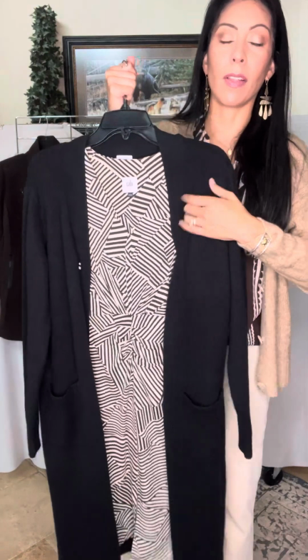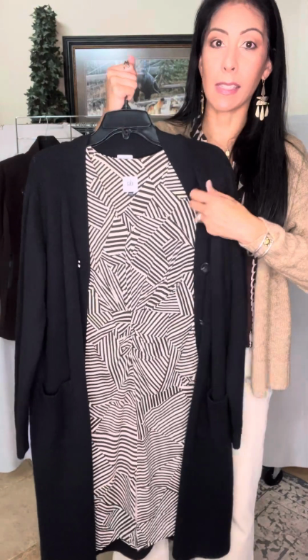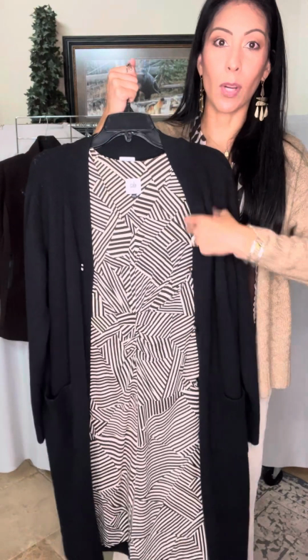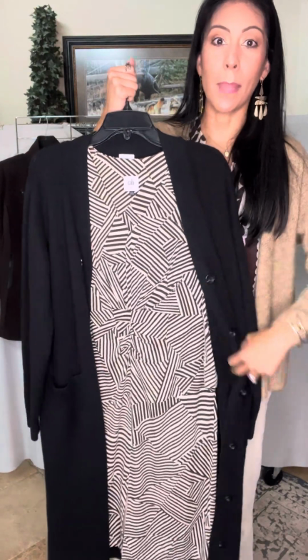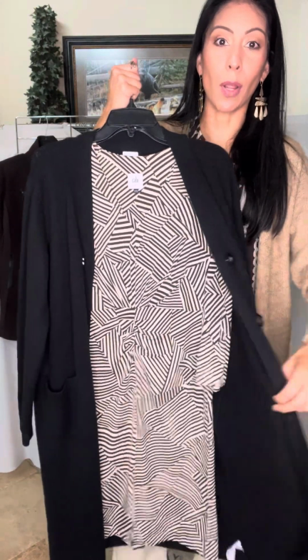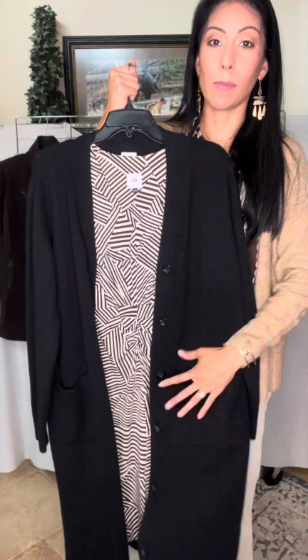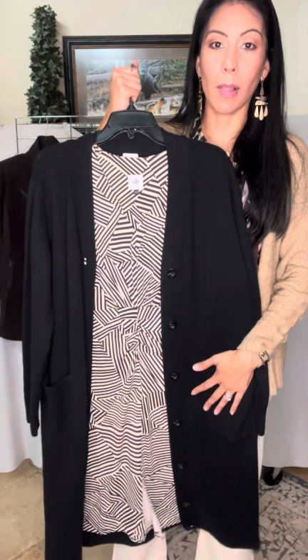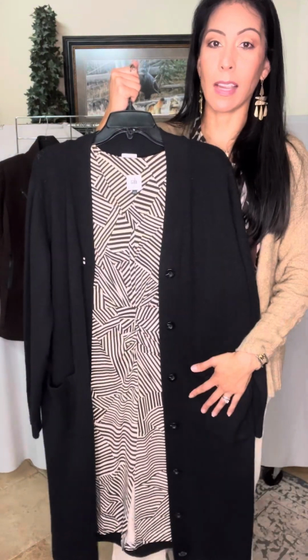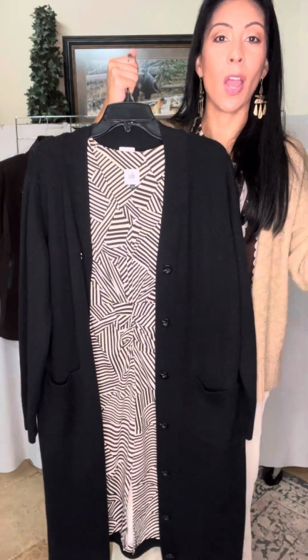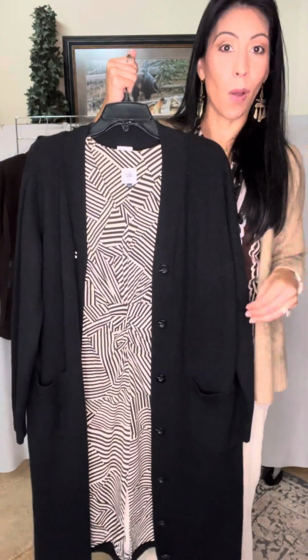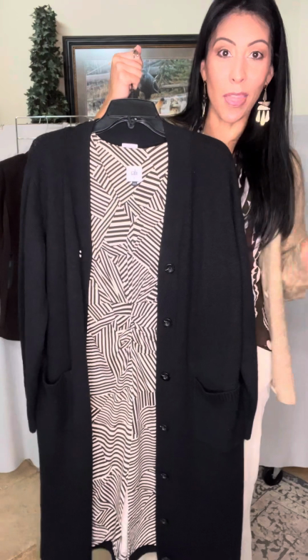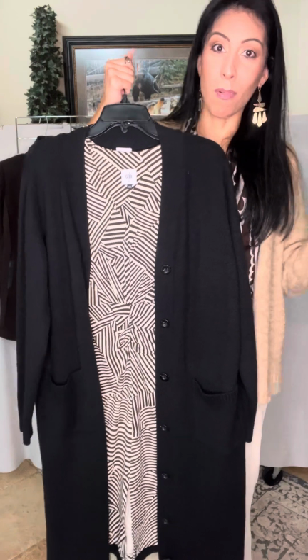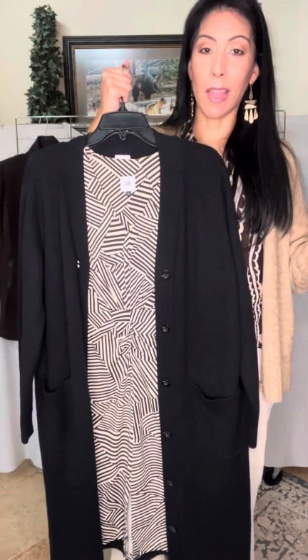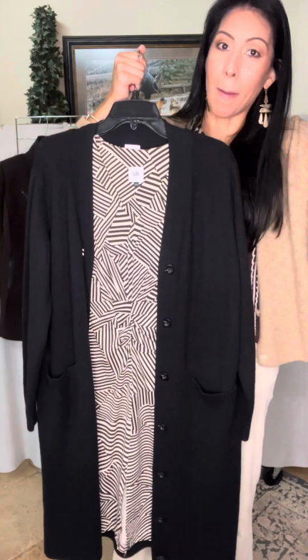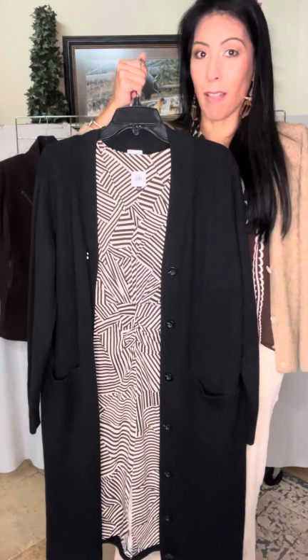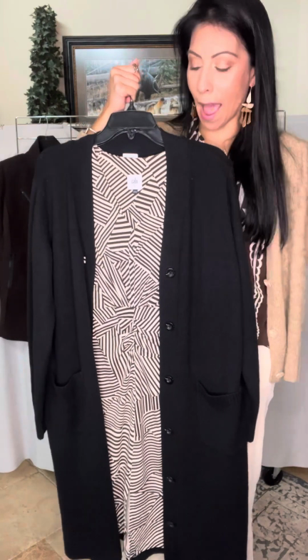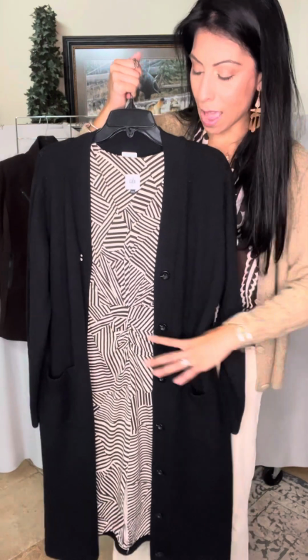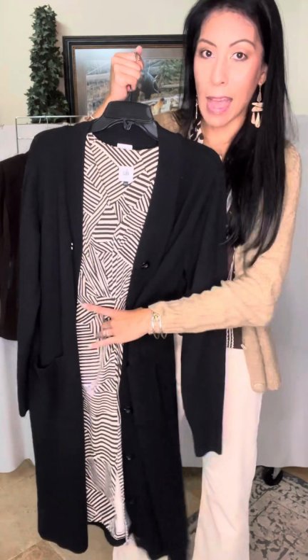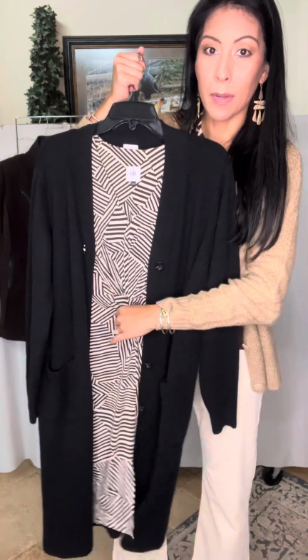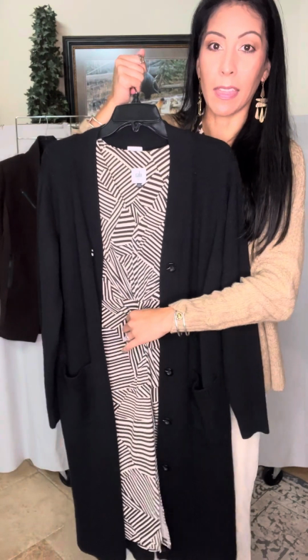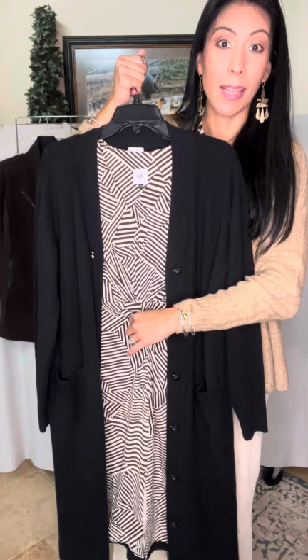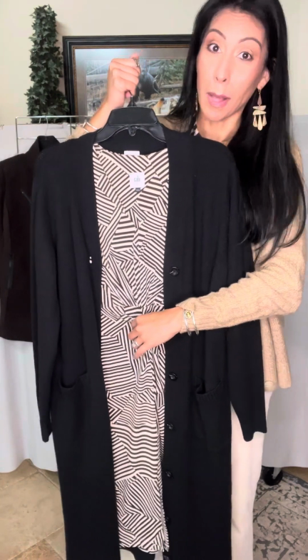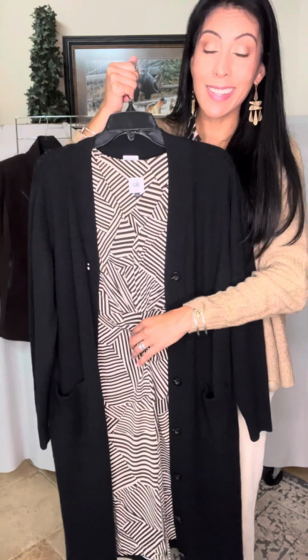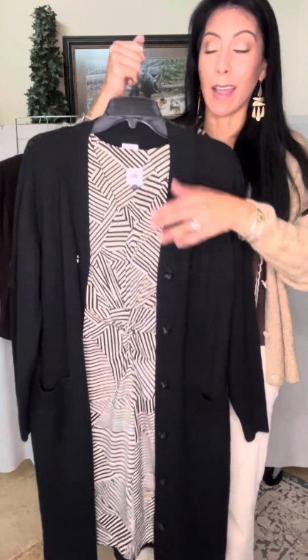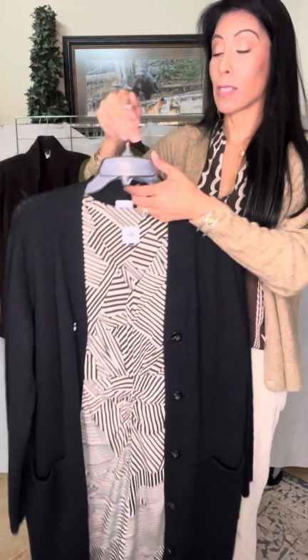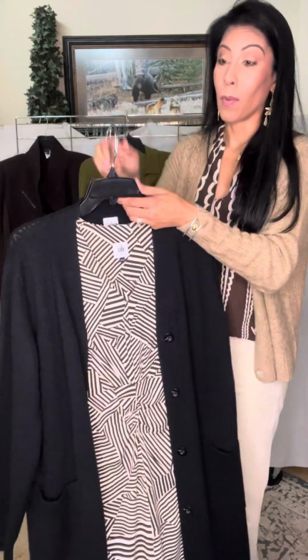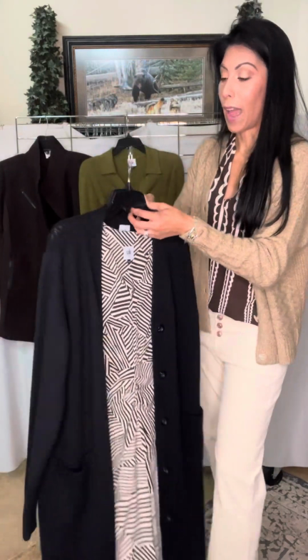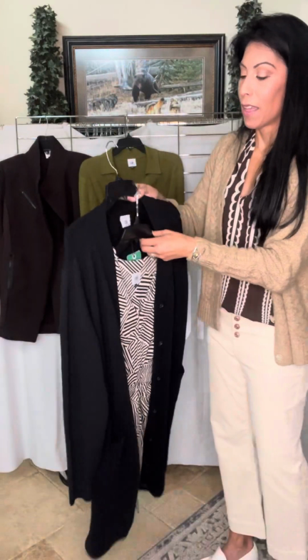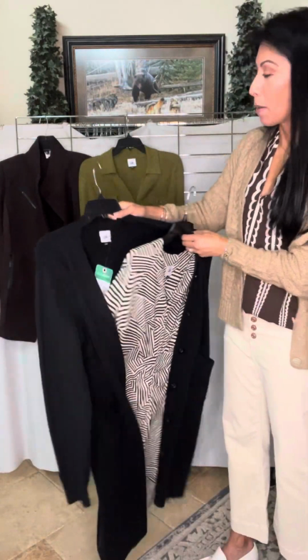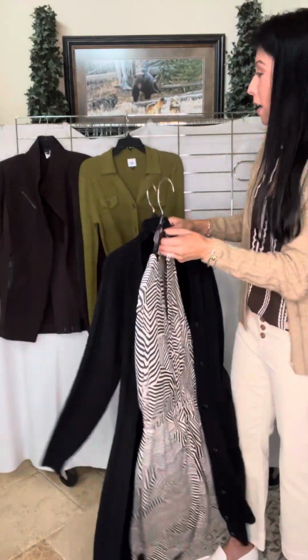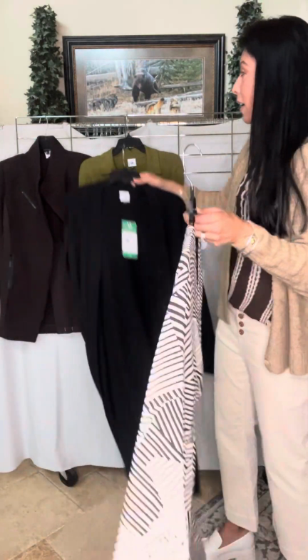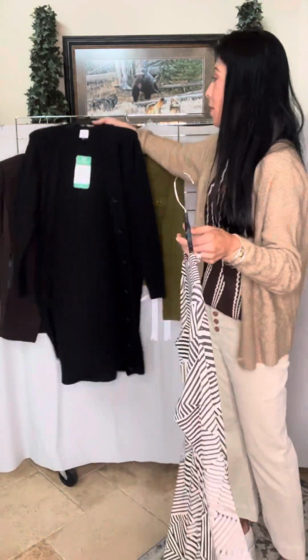There was a time where it was a big no-no to mix brown and black together, but we're going with it — we're embracing it. Throw on that big floppy hat, add a bootie, and maybe belt it. That's one way we can add a black cardigan to it.